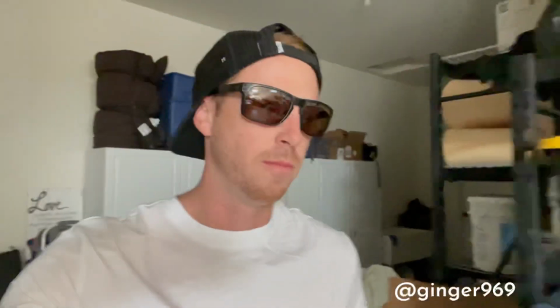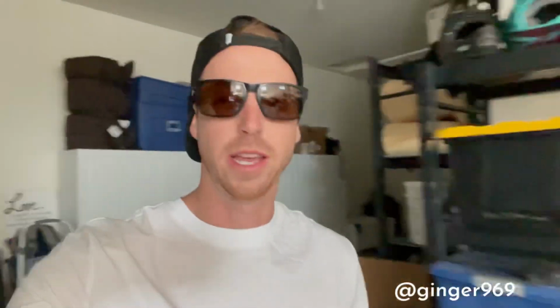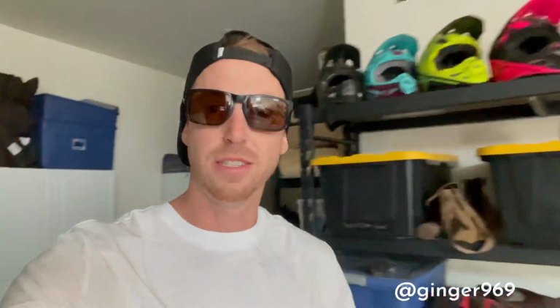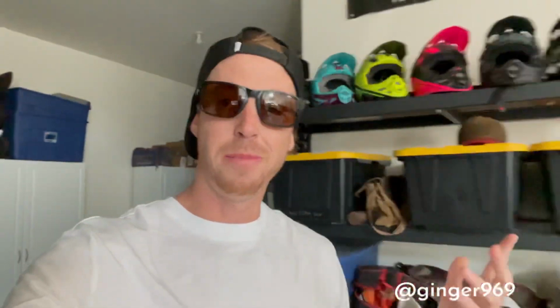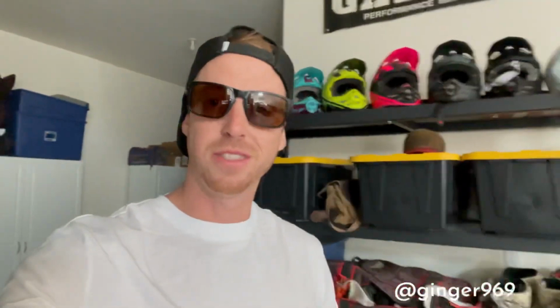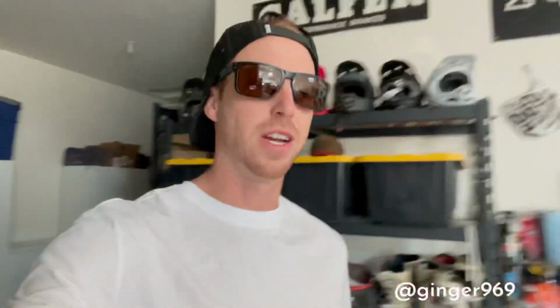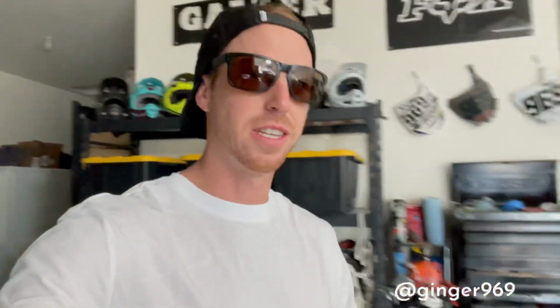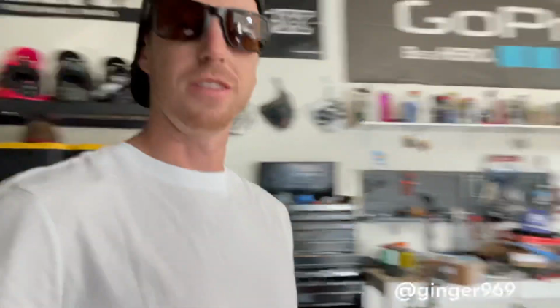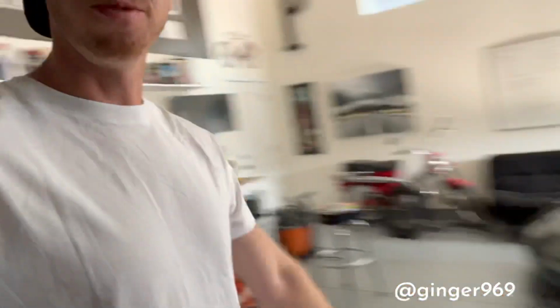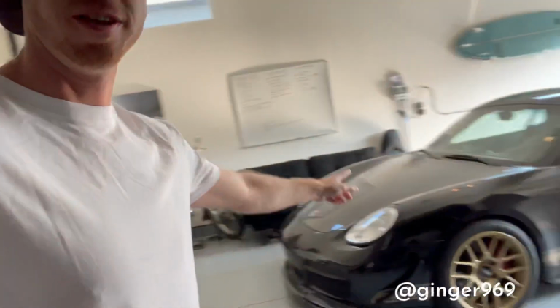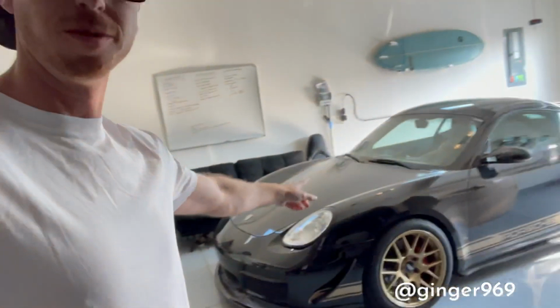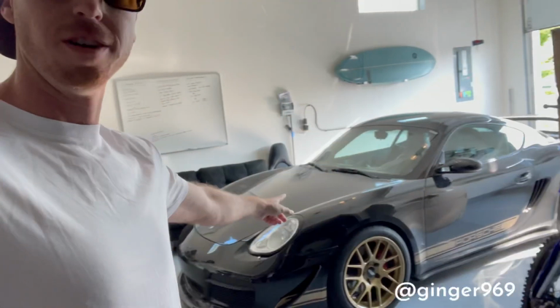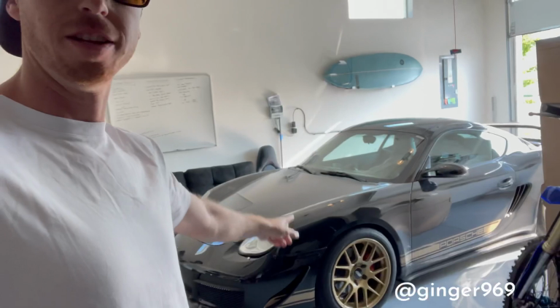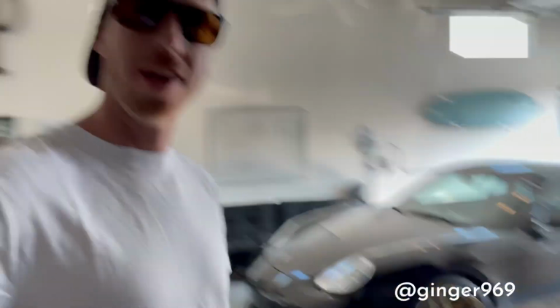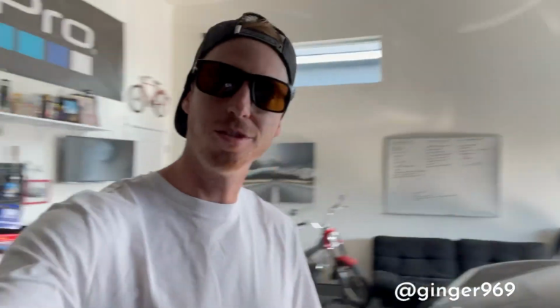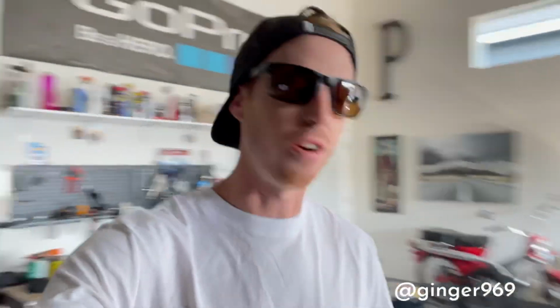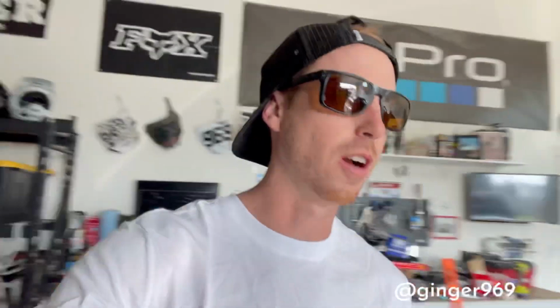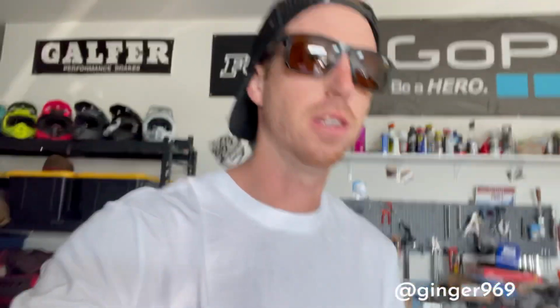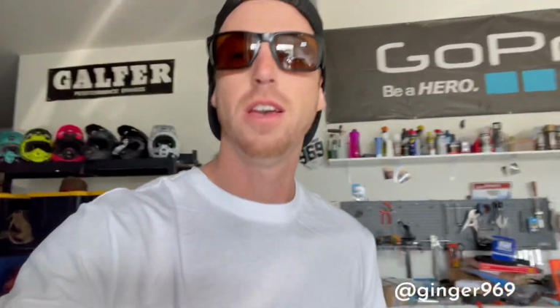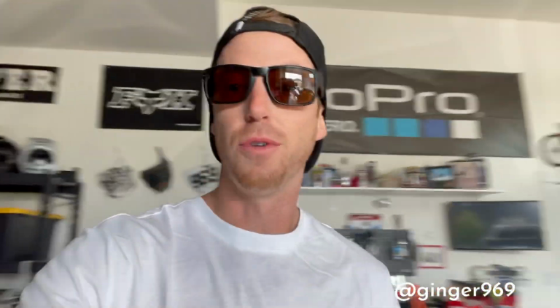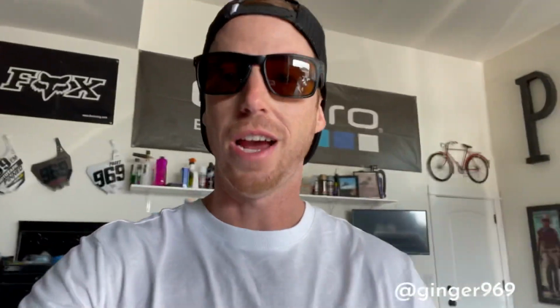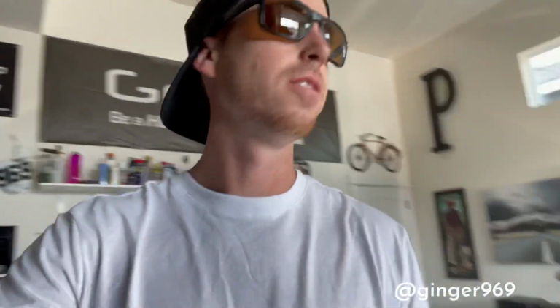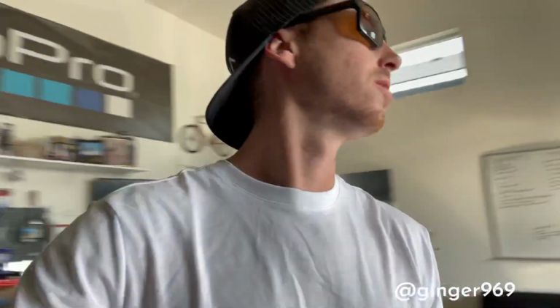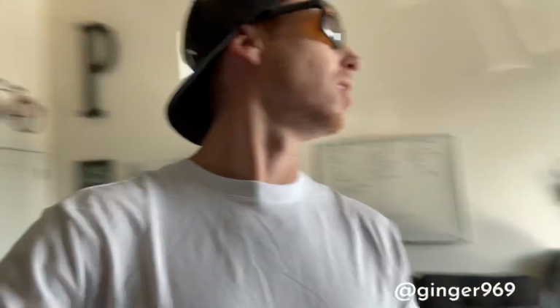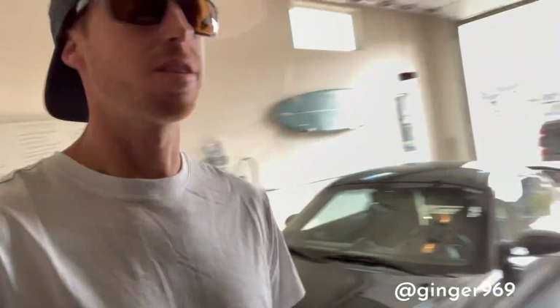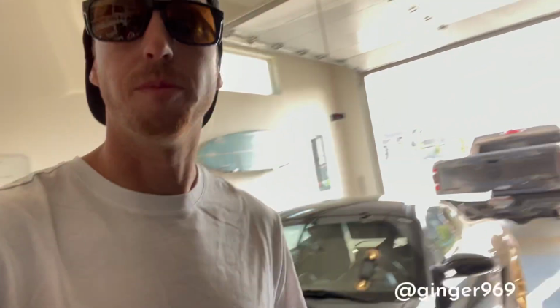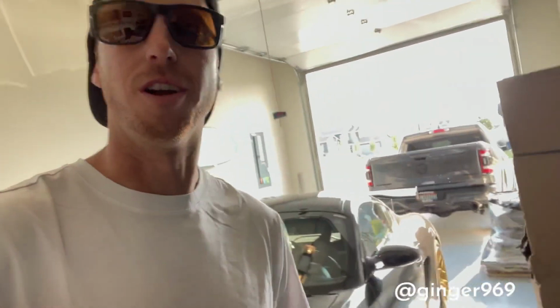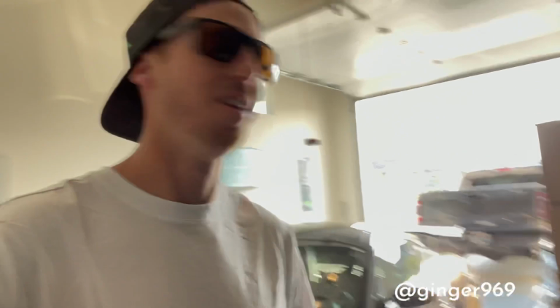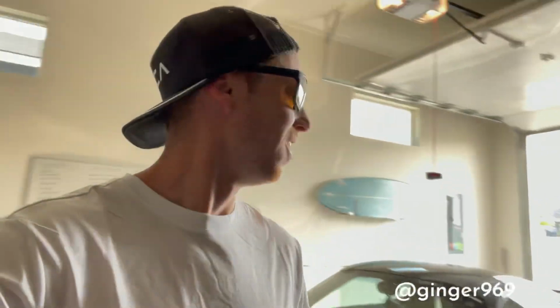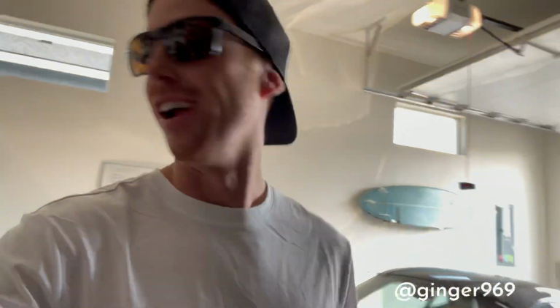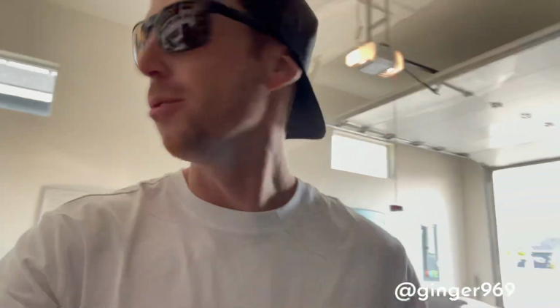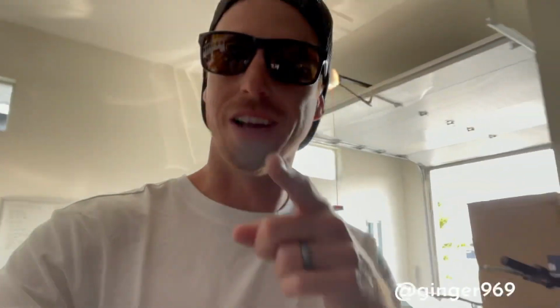Morning guys, it's been a minute since we've gotten to take out the little toy here. So we're gonna go ahead and head out to Cars and Coffee in Meridian, Idaho. Got to move my truck. All right, we'll be there.